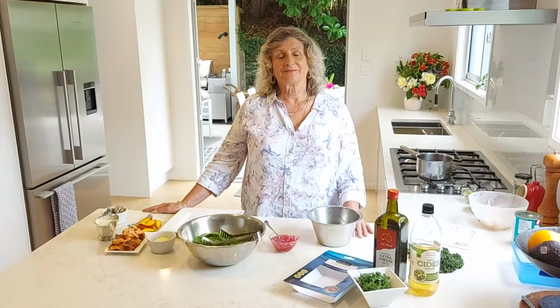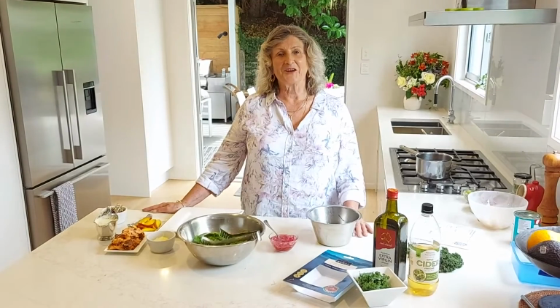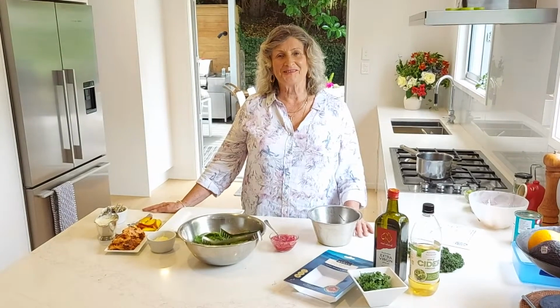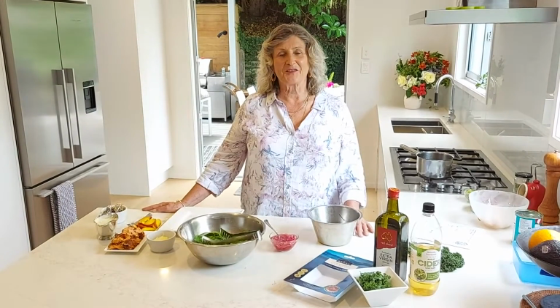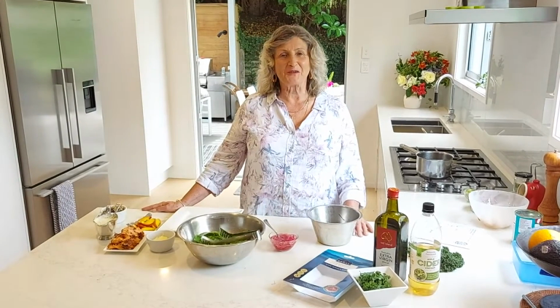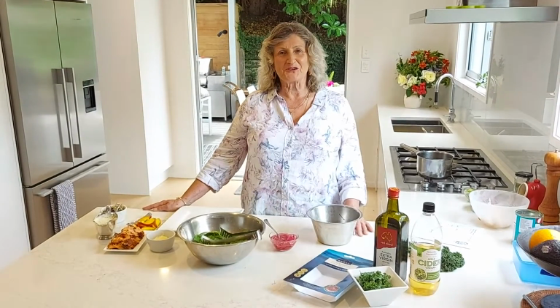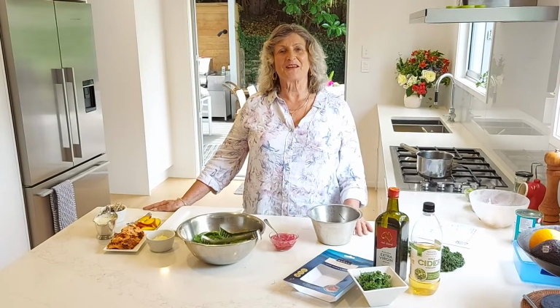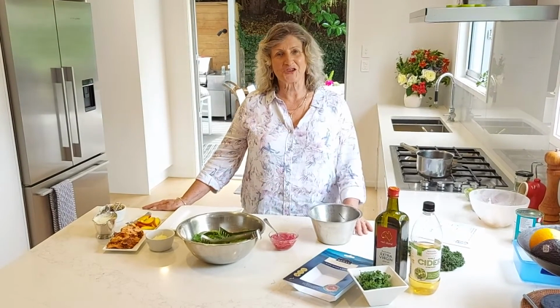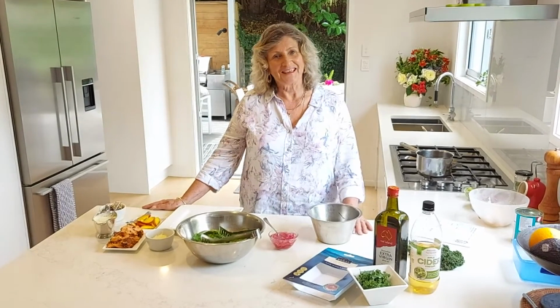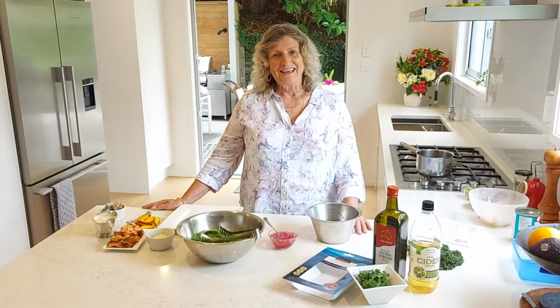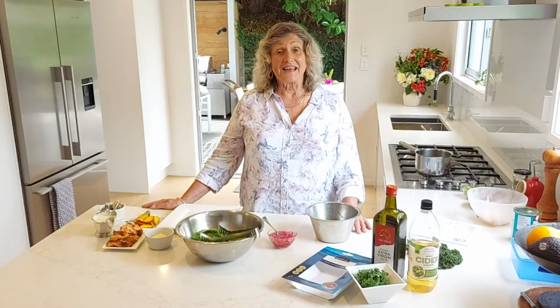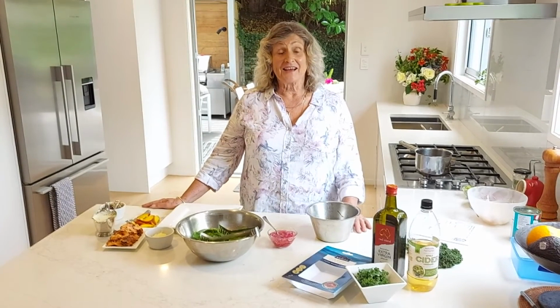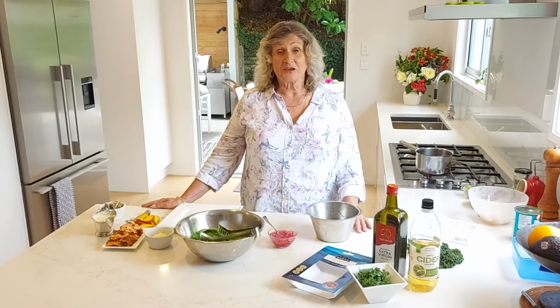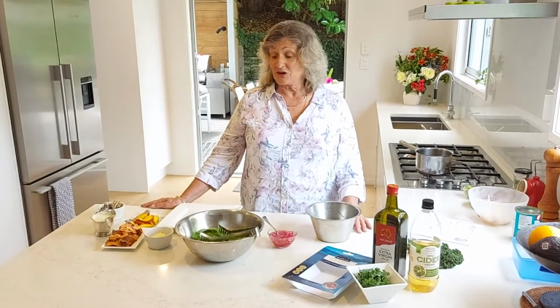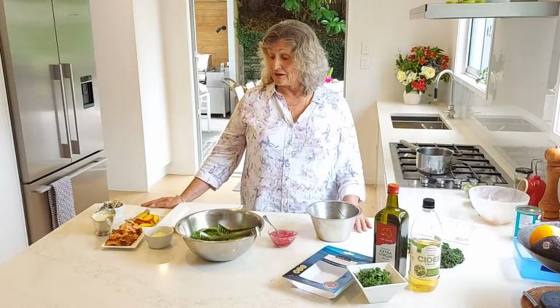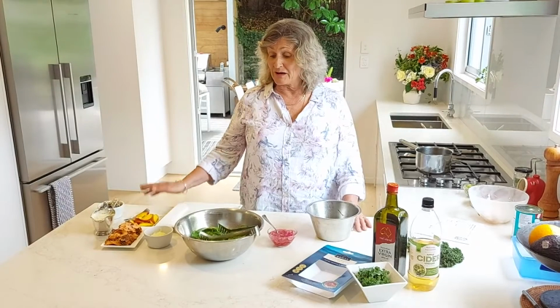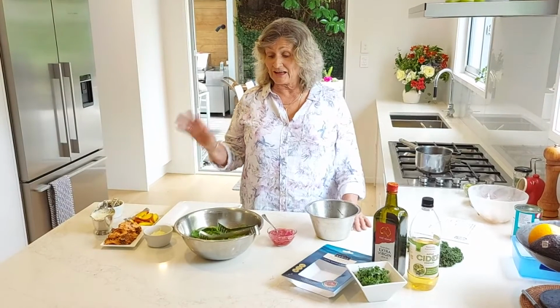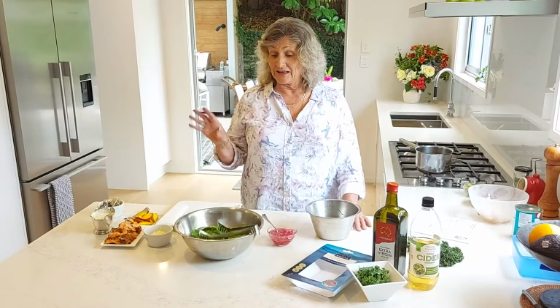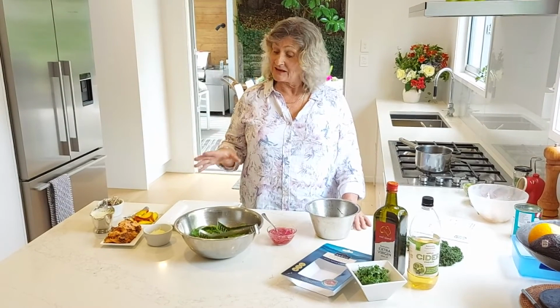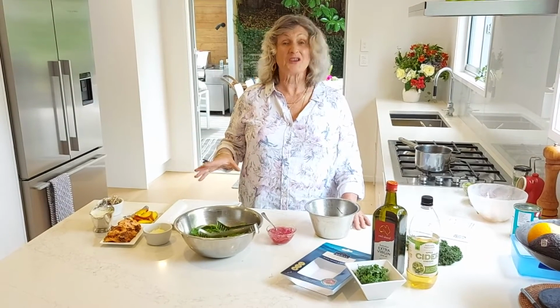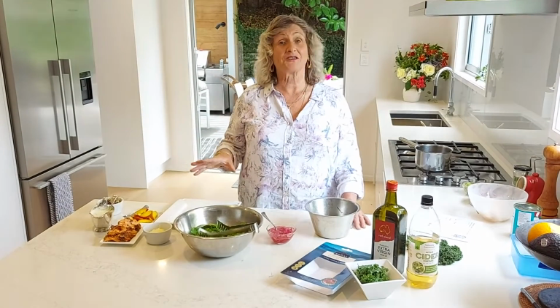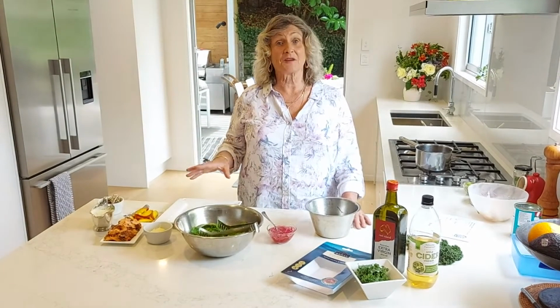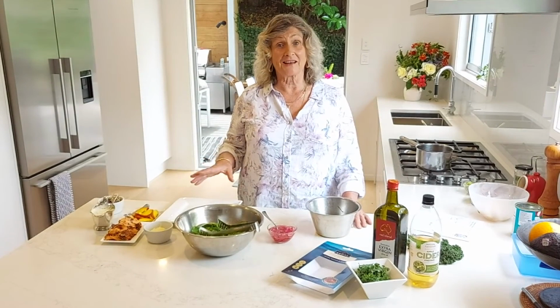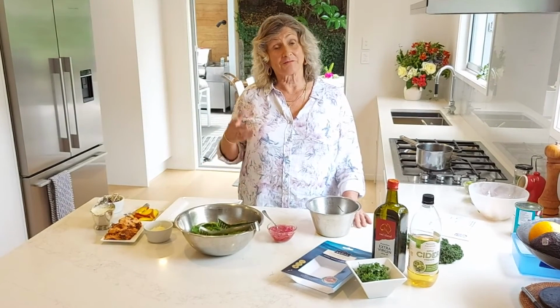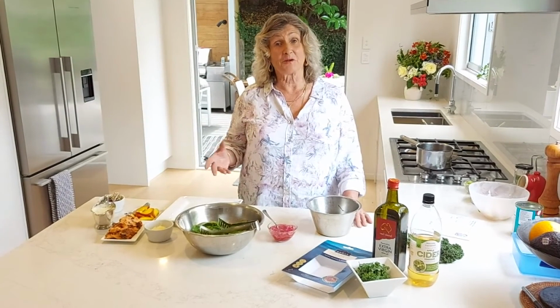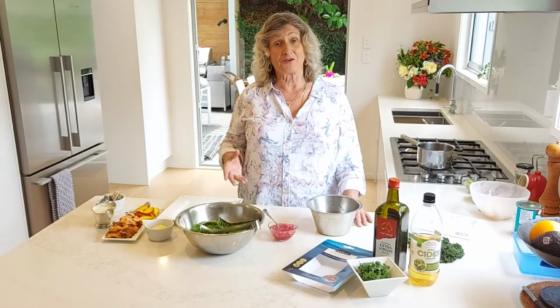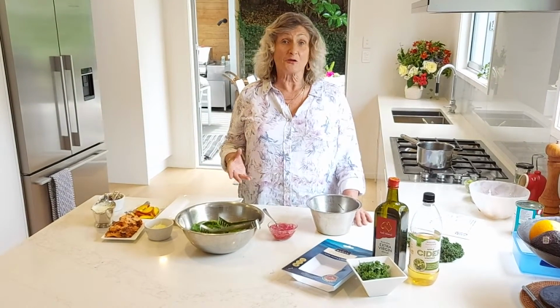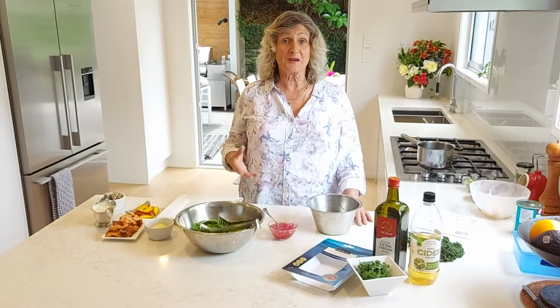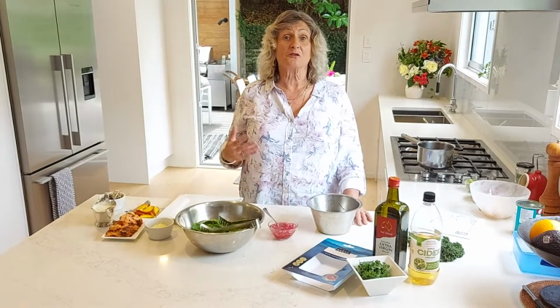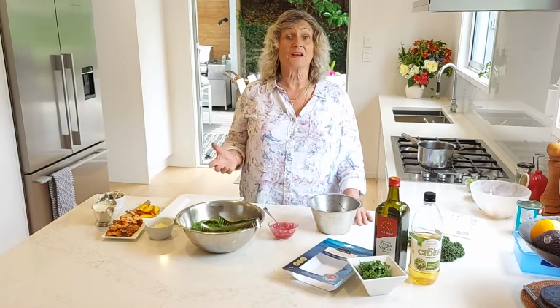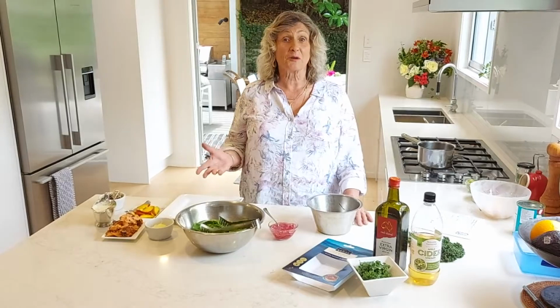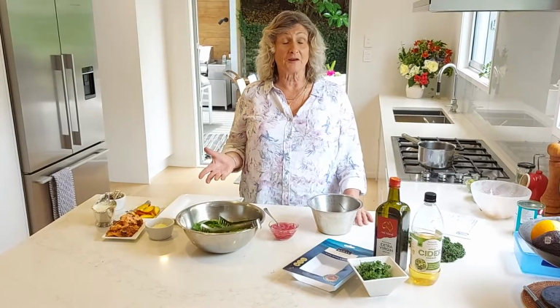Hello, it's Kathy from the Nutrition Foundation. Today I thought I'd show you how to make a celebration salmon salad that would be really good for Christmas or when you're having people over.